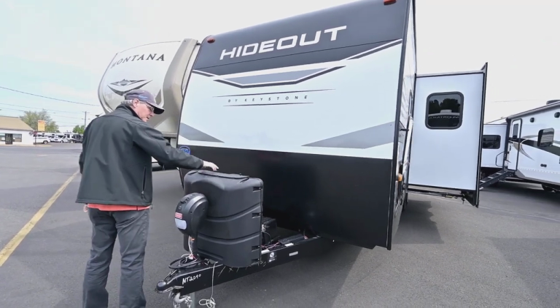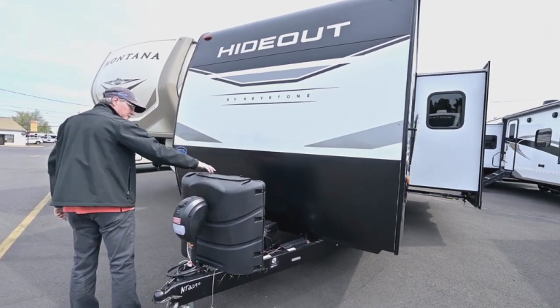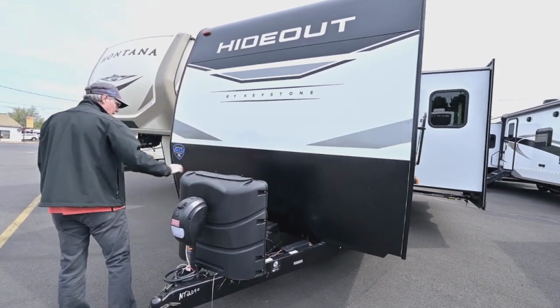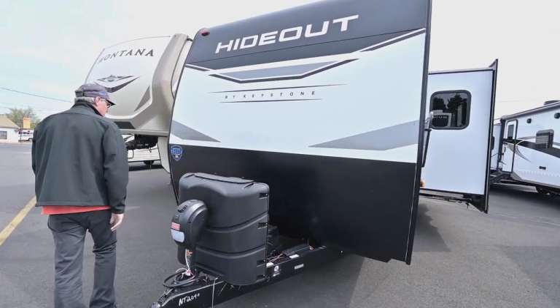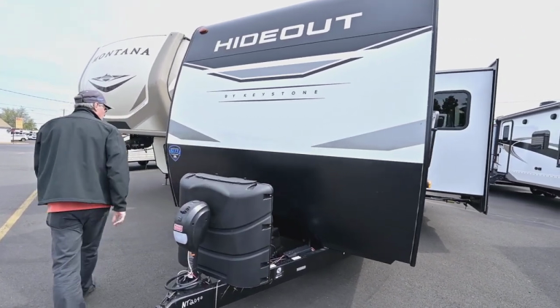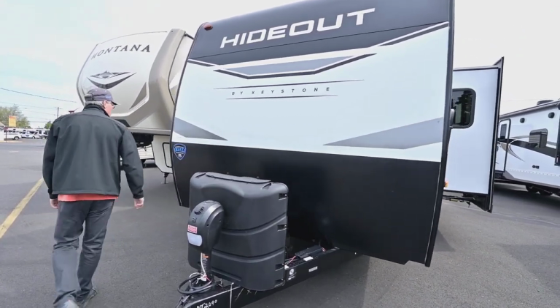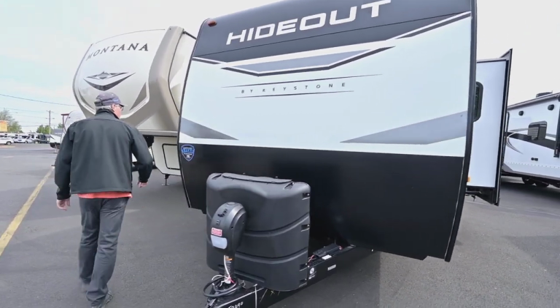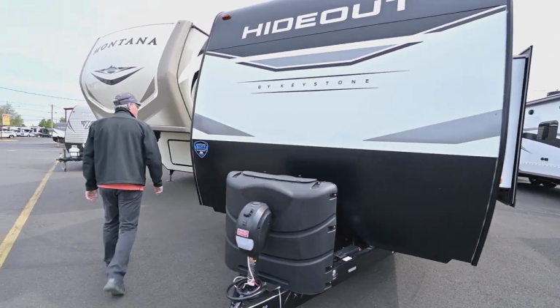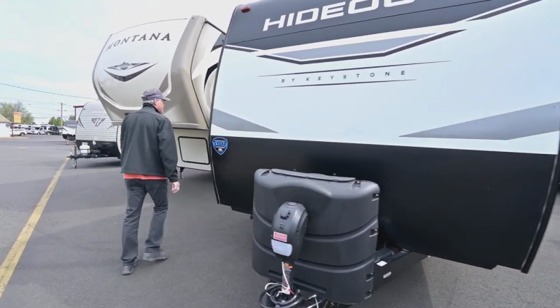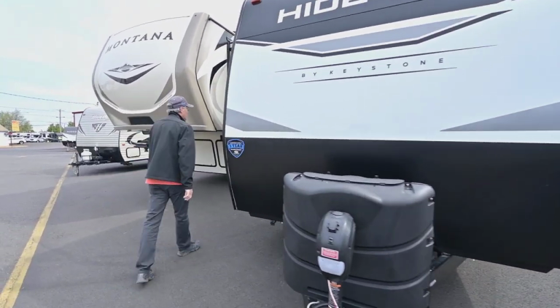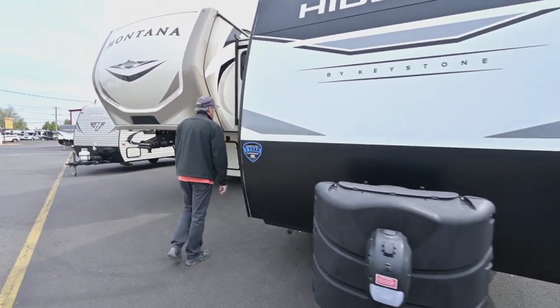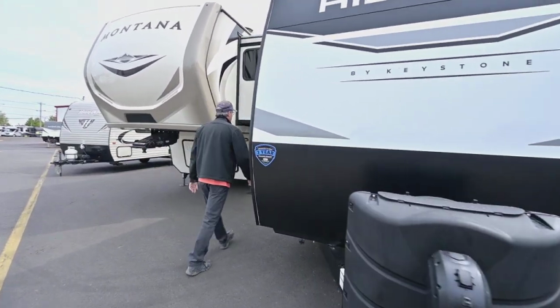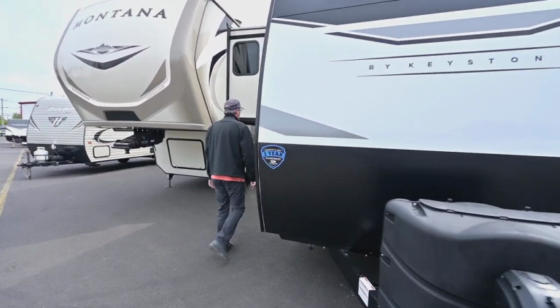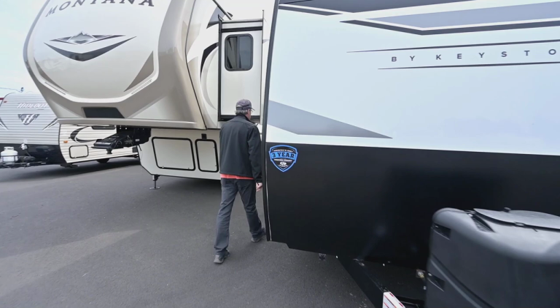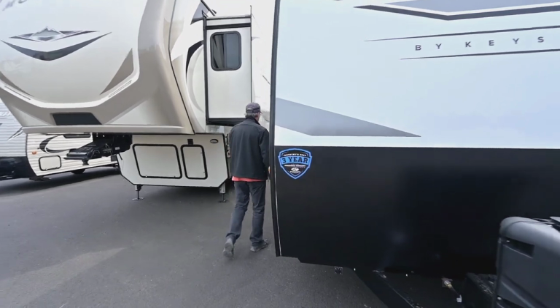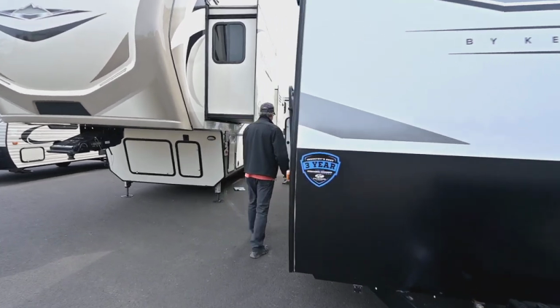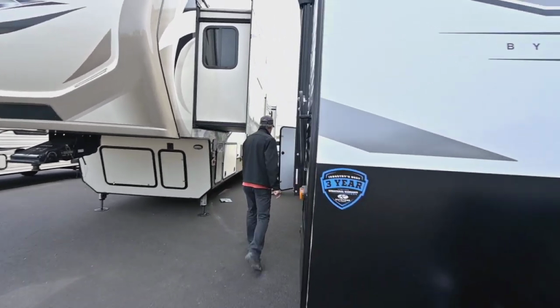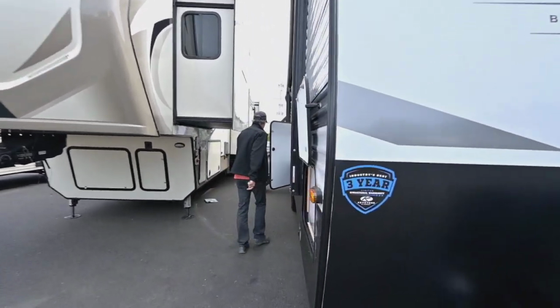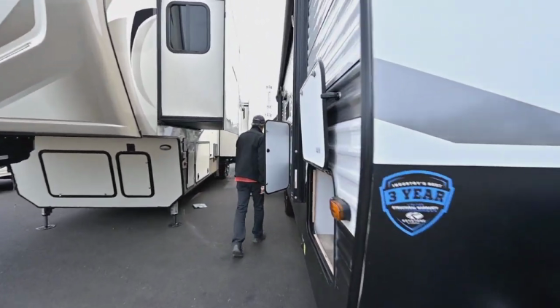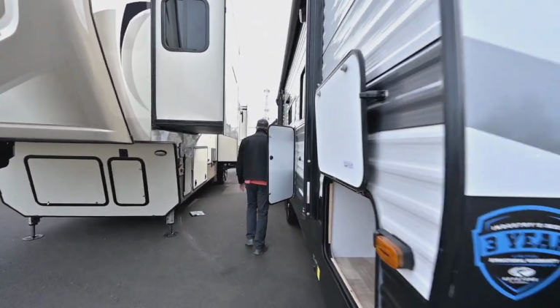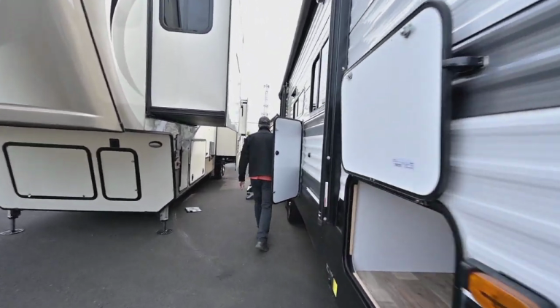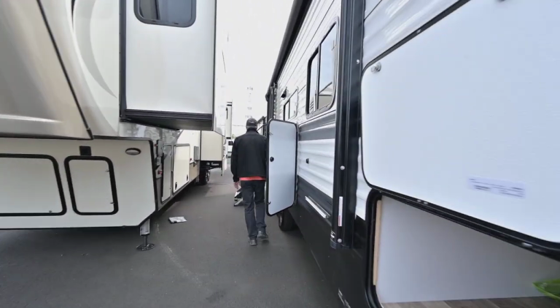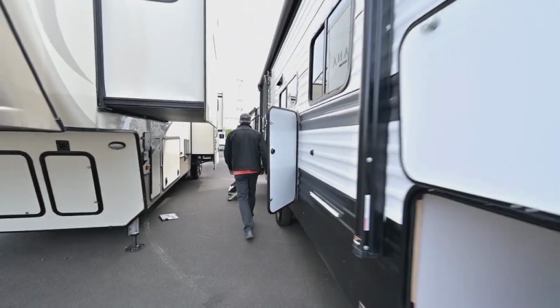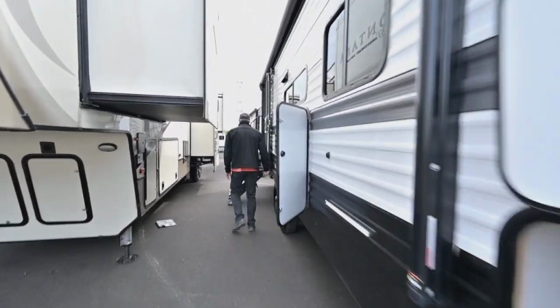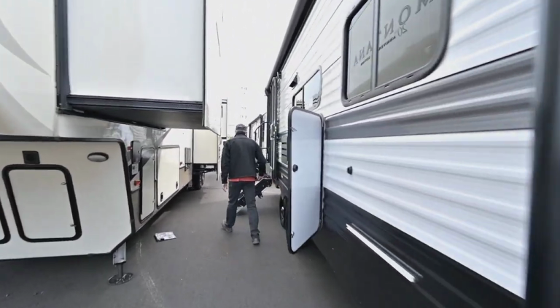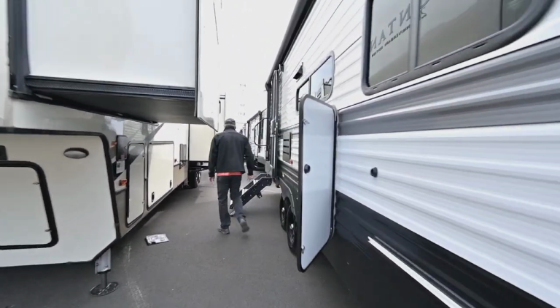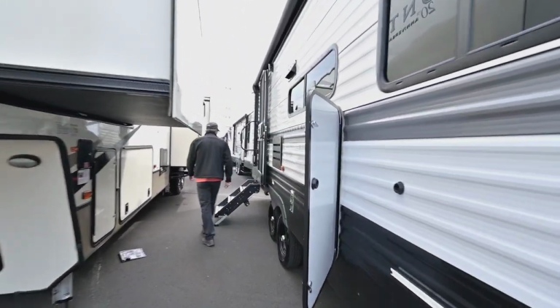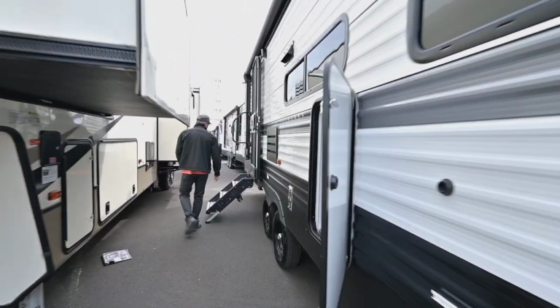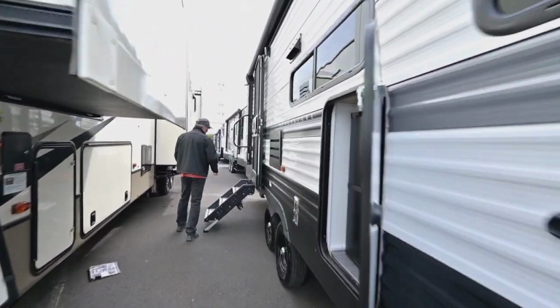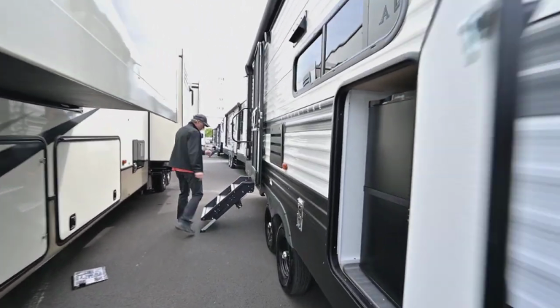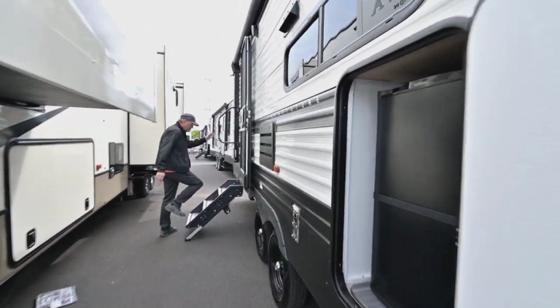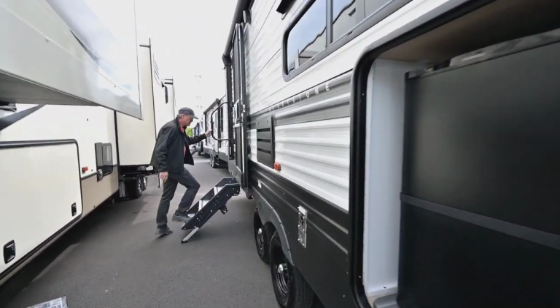That cover on there makes it easily accessible to the propane for turning it on and off — it's going to be on this little access panel here. Let's go inside and show you how nice that new space is and how well they've used it.